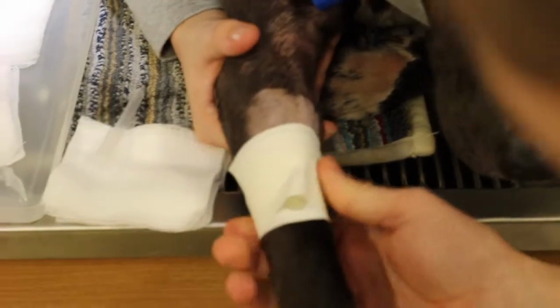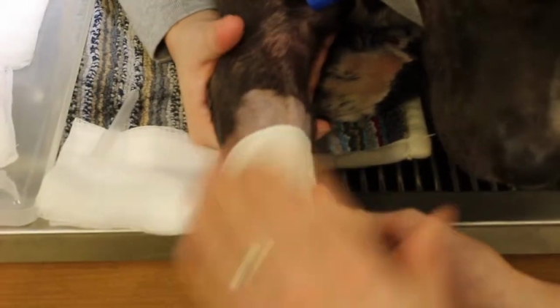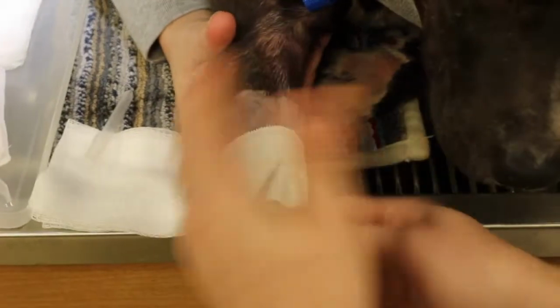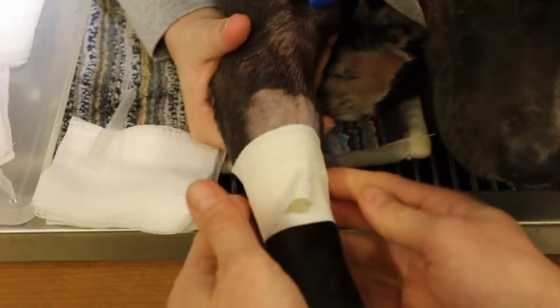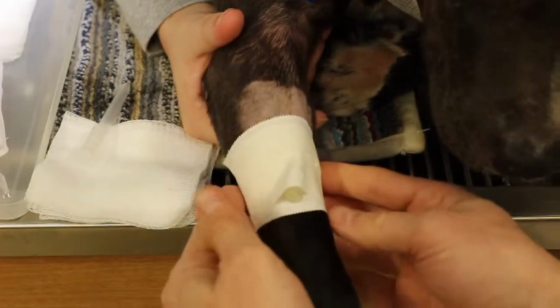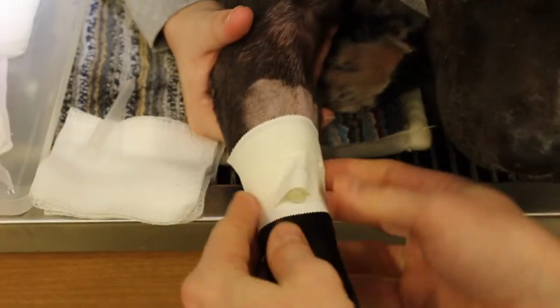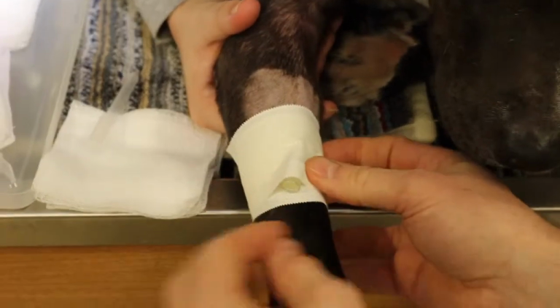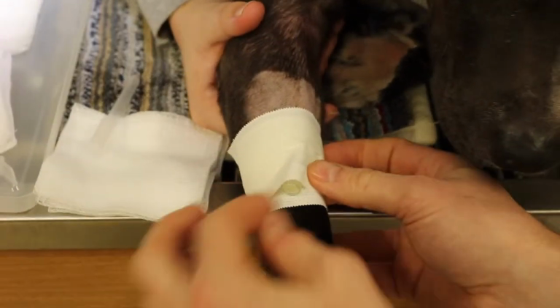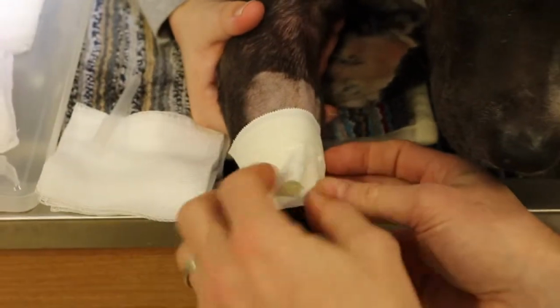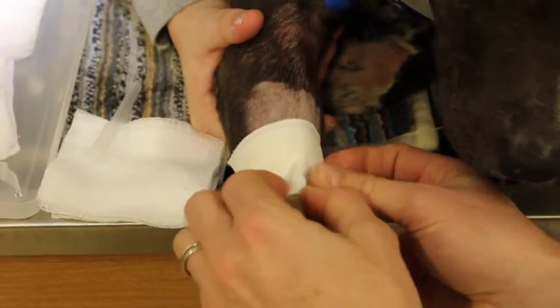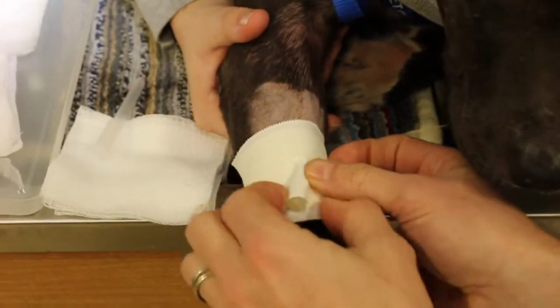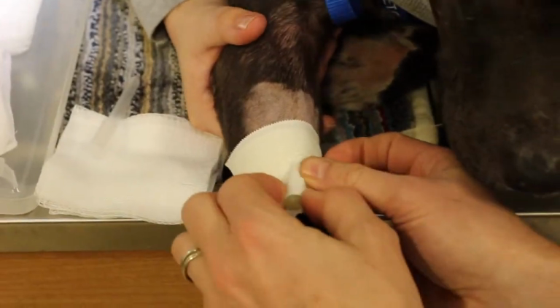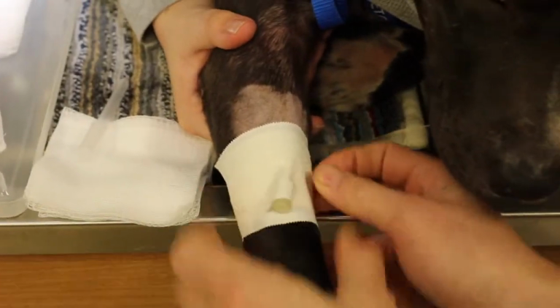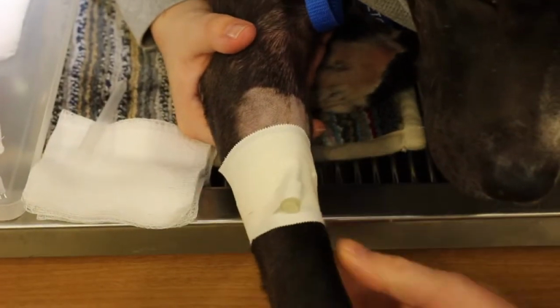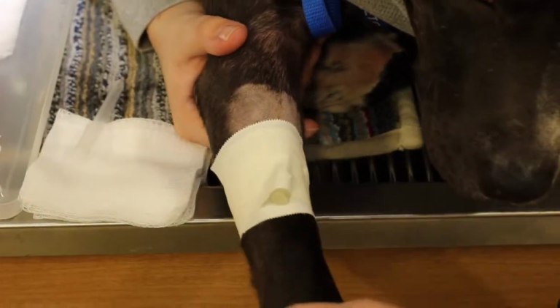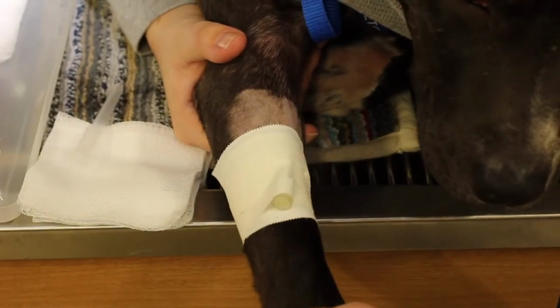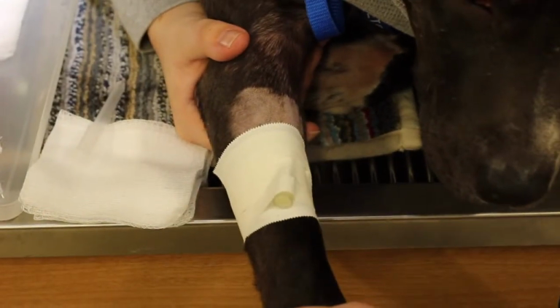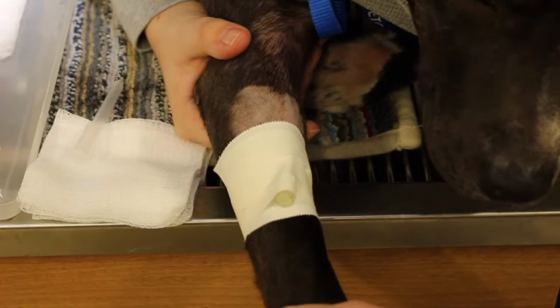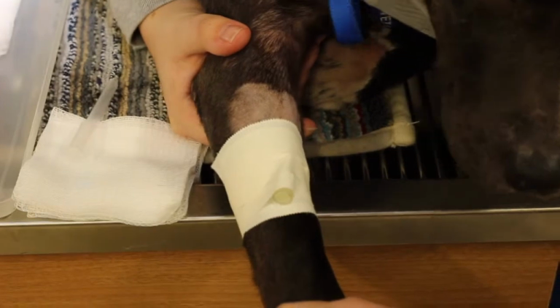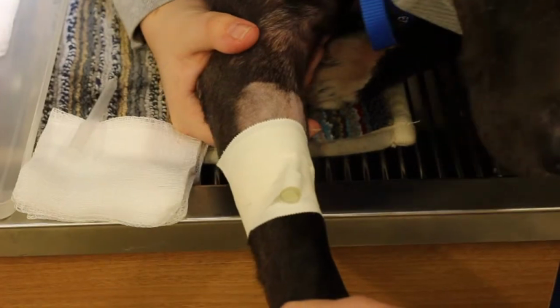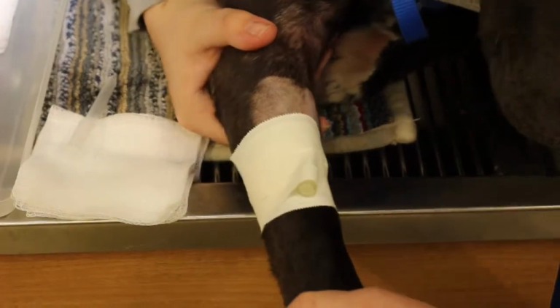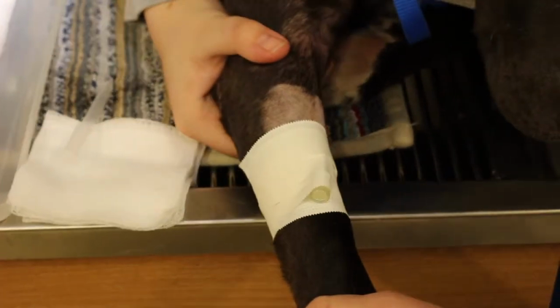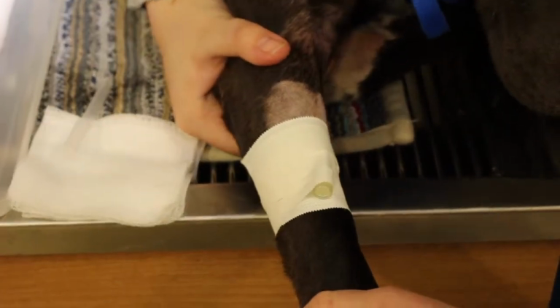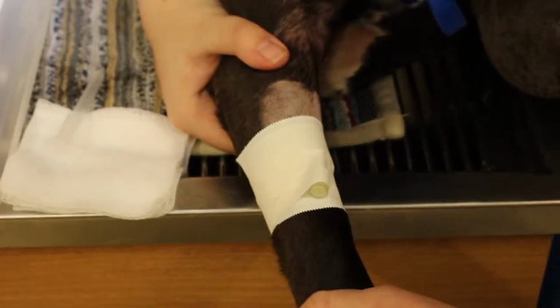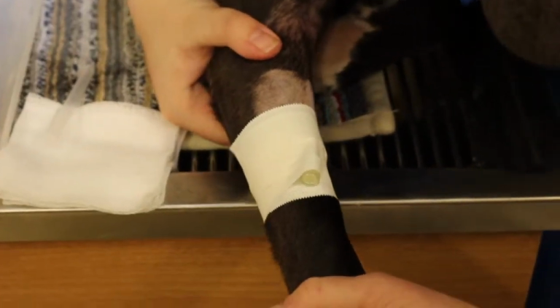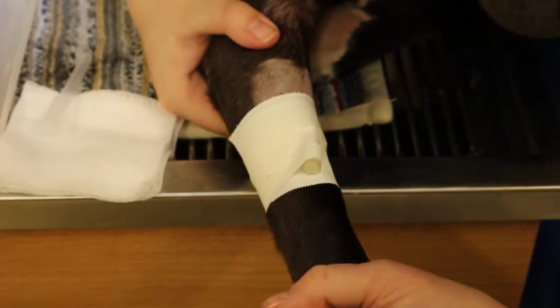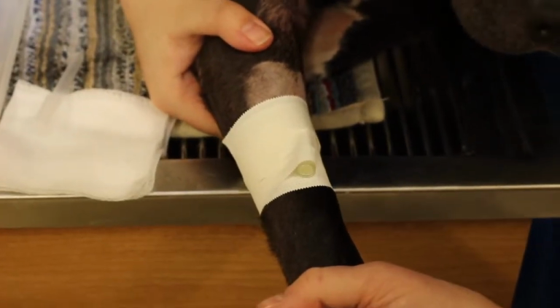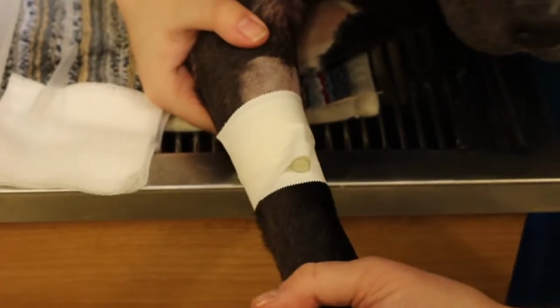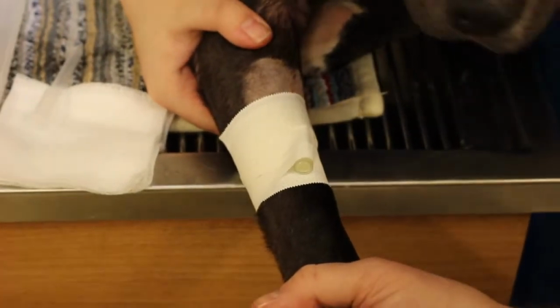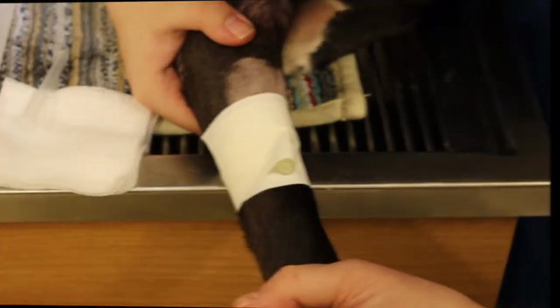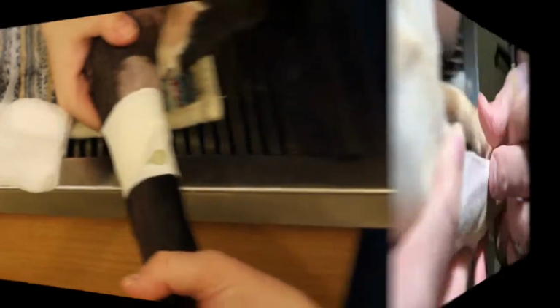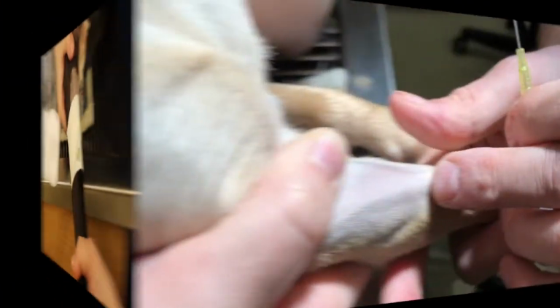Then we'll cover this in vet wrap, and I'll give it a little flush to prevent clotting. And she's getting ready for surgery.